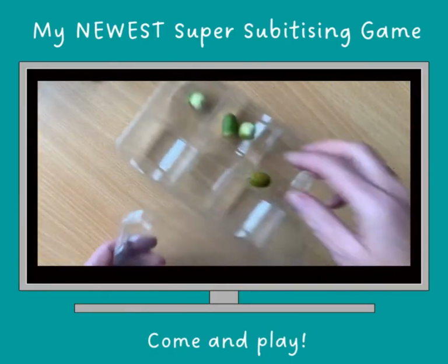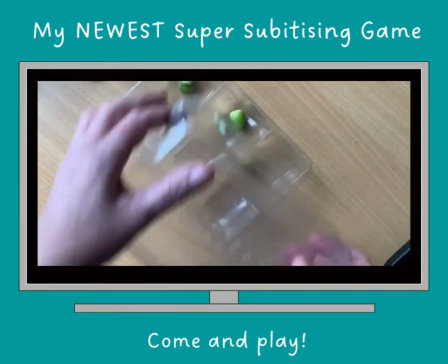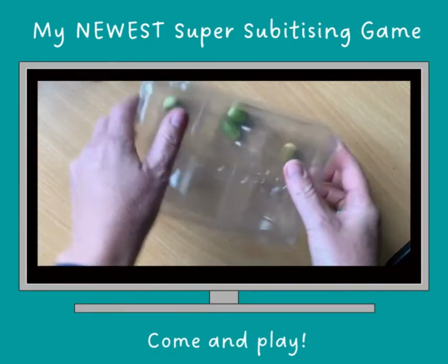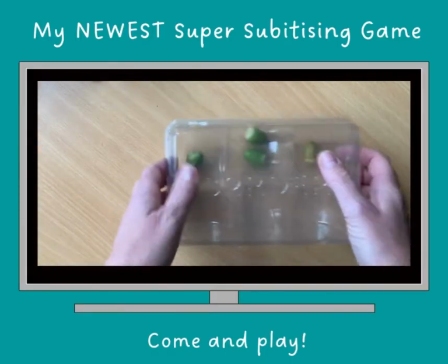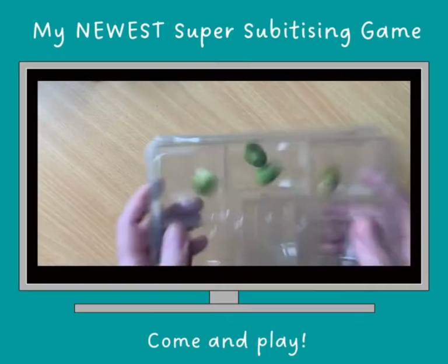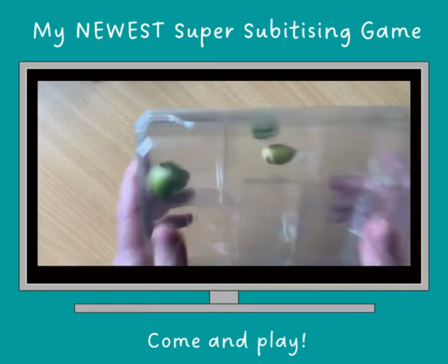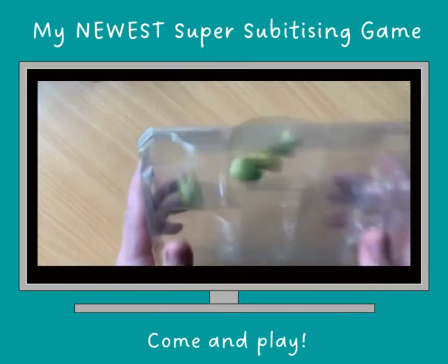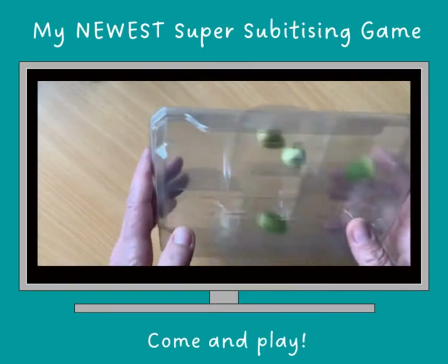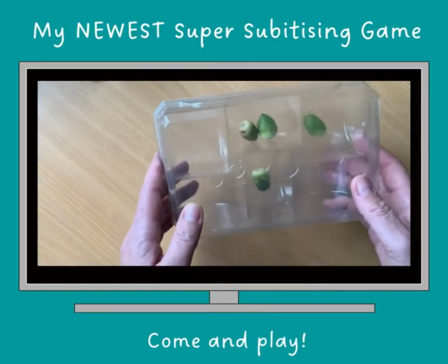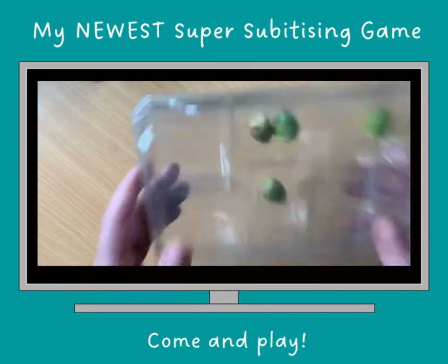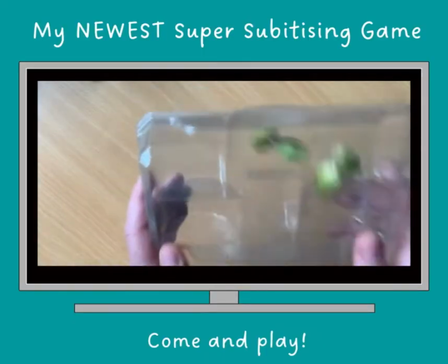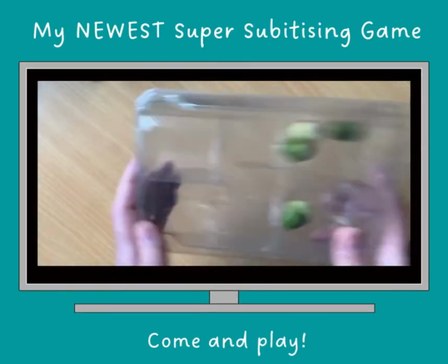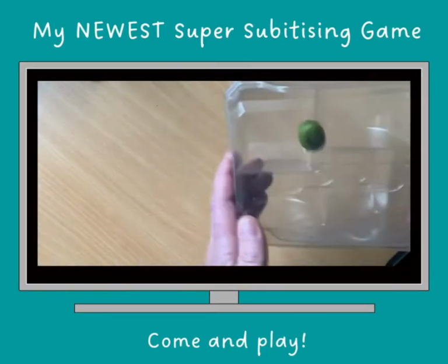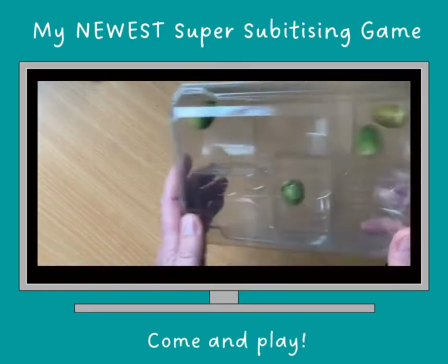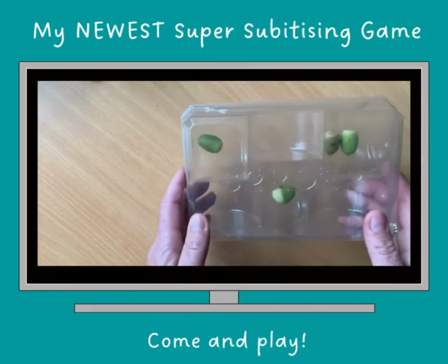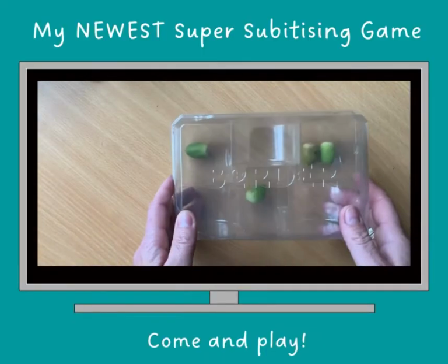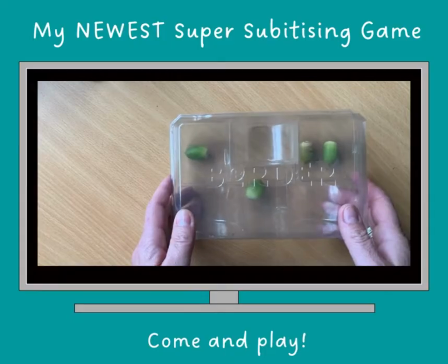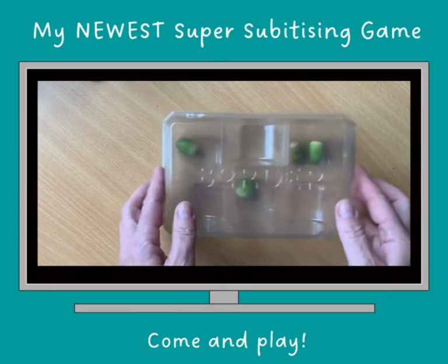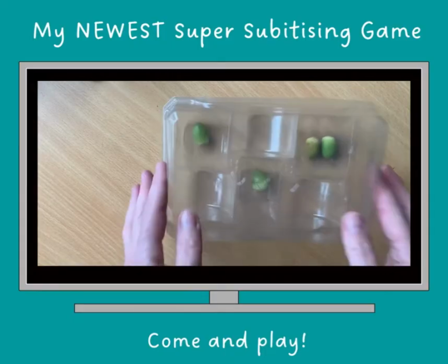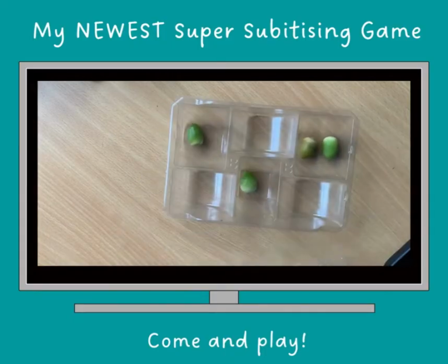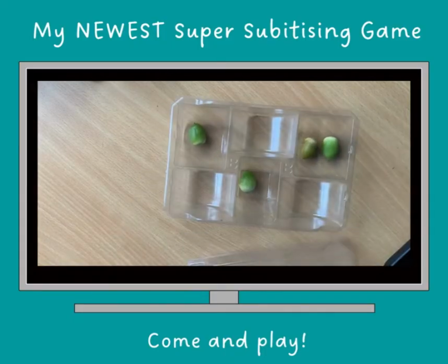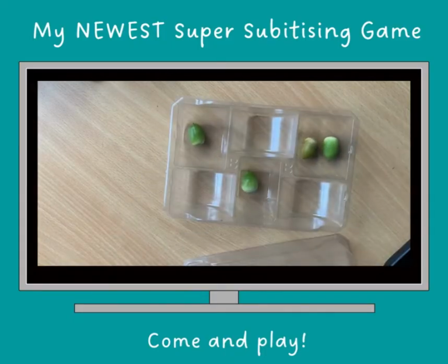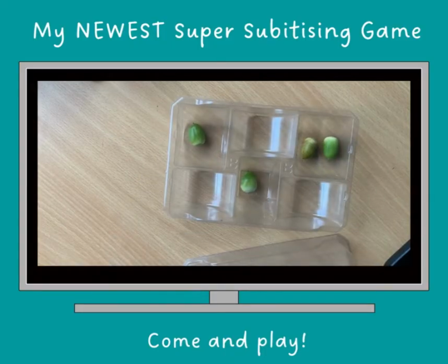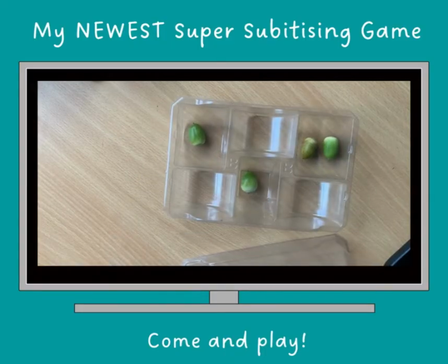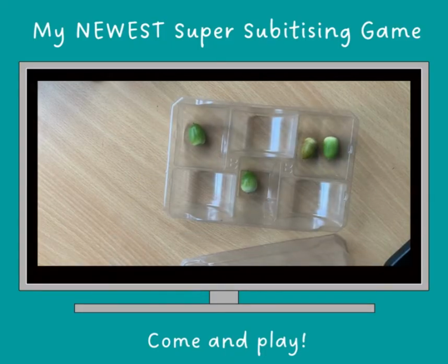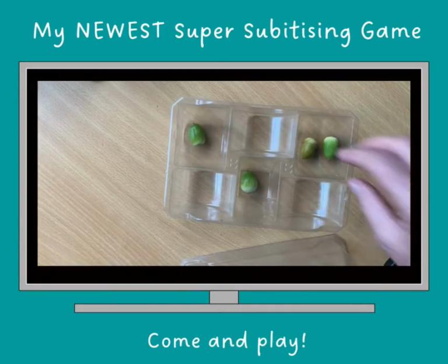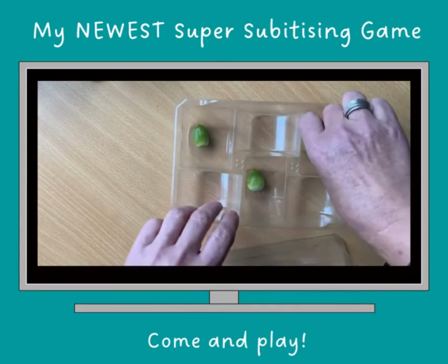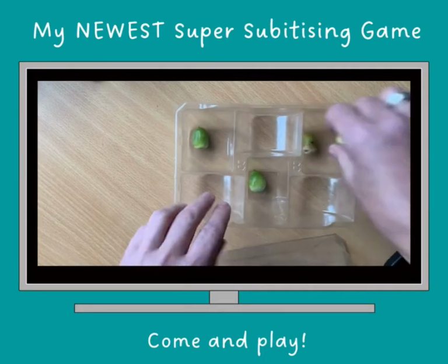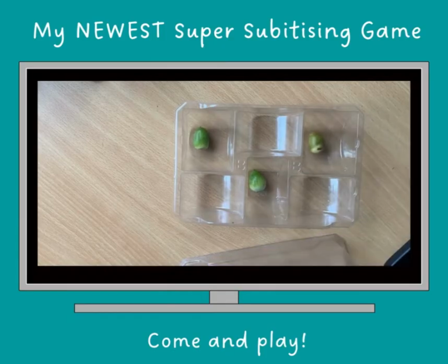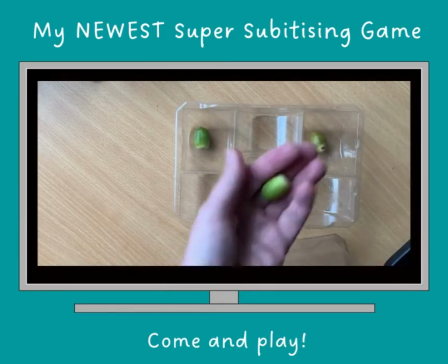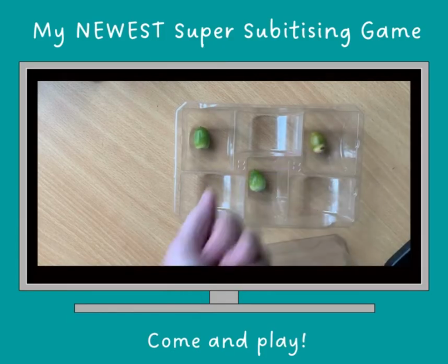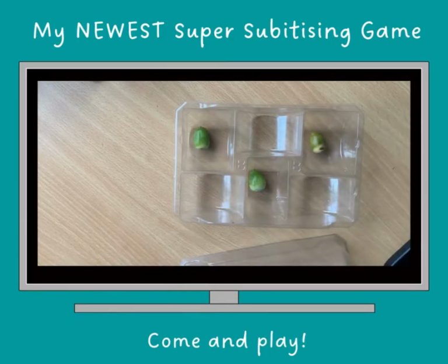That's subtraction, everybody. What have we got? Two and a one there, in different places as well. We could increase the amount we've got or decrease the amount. Let's decrease and take one away.